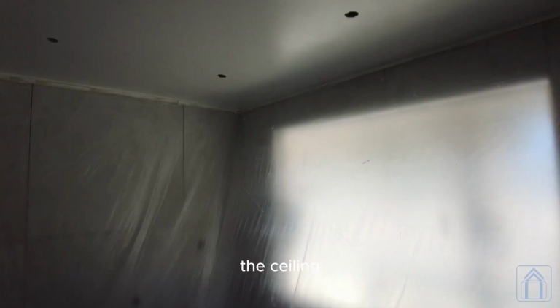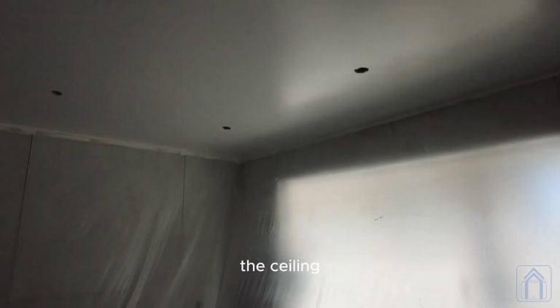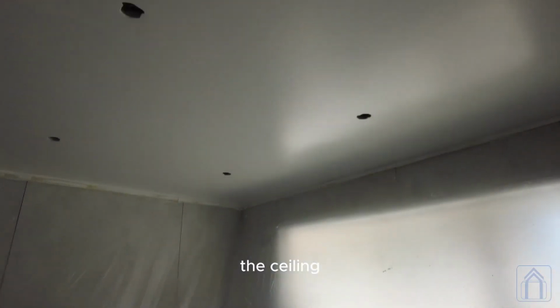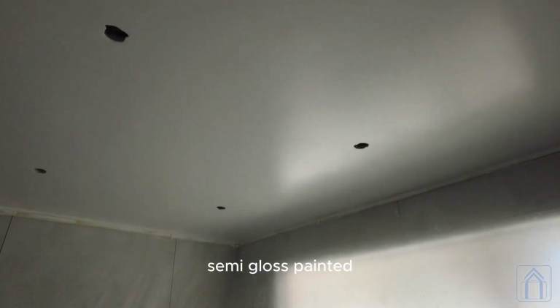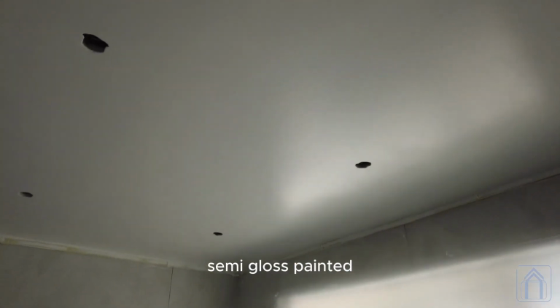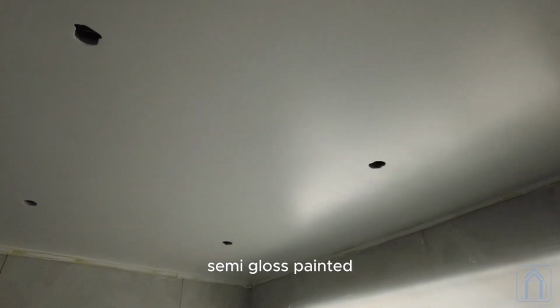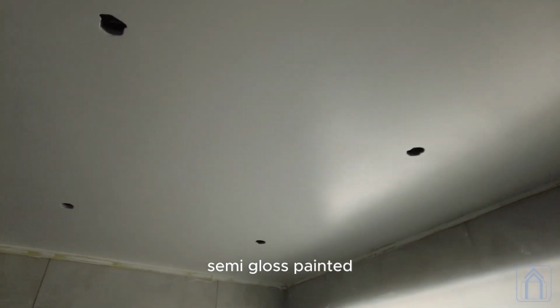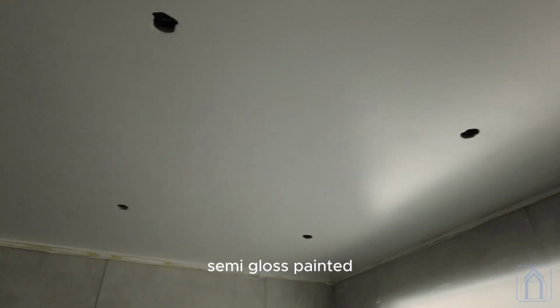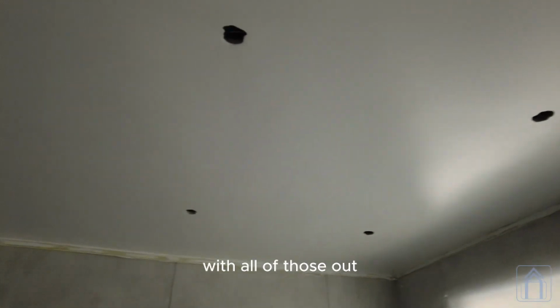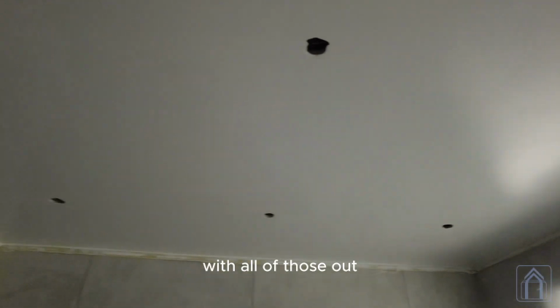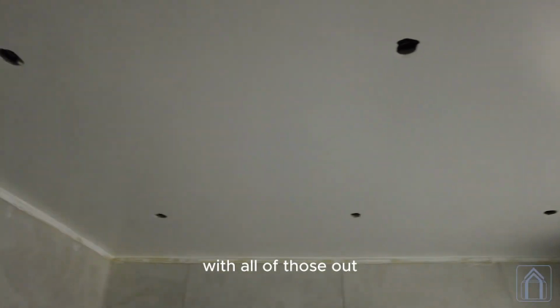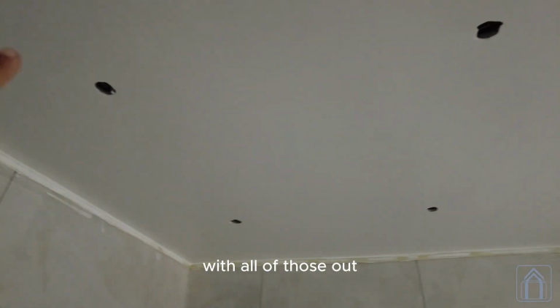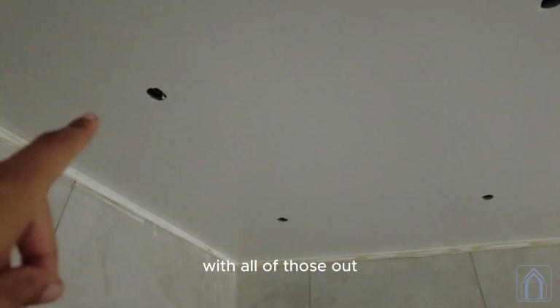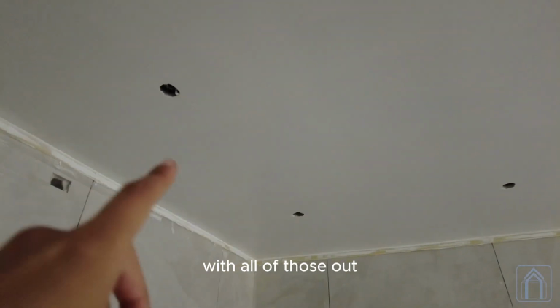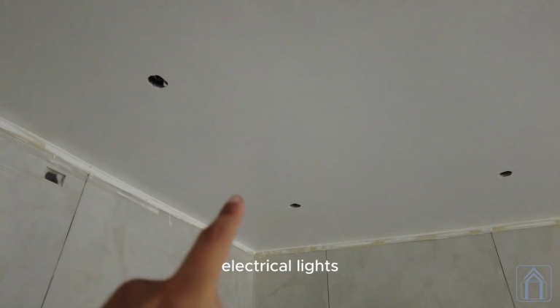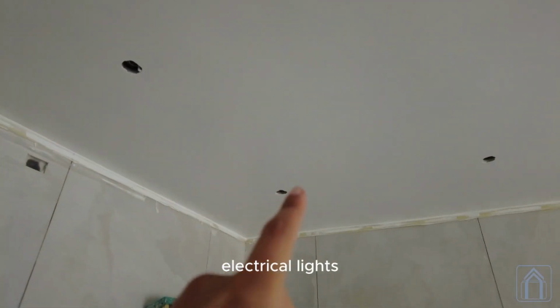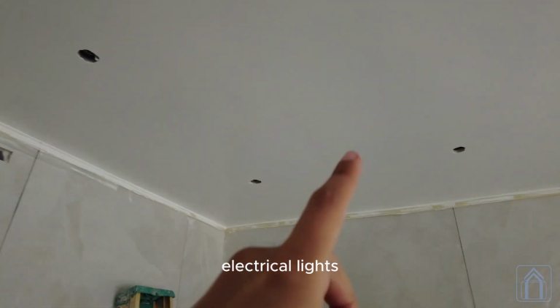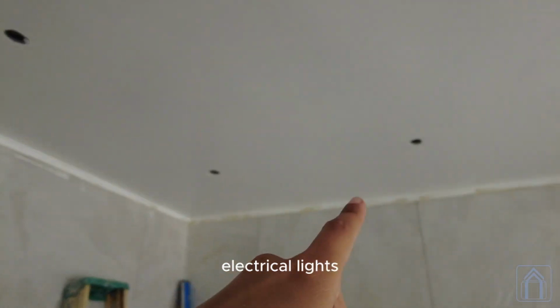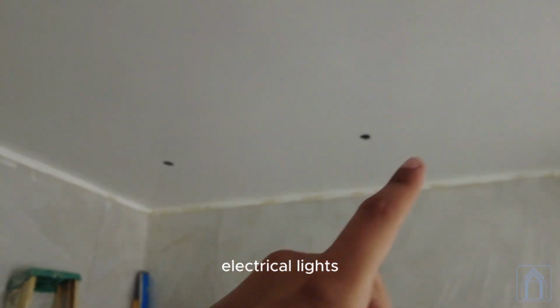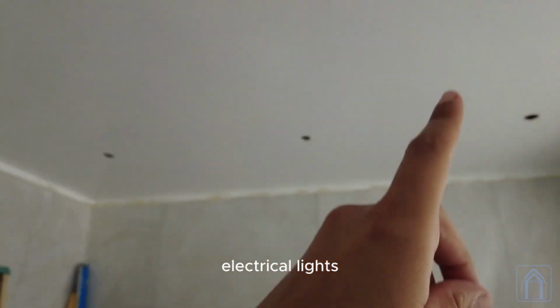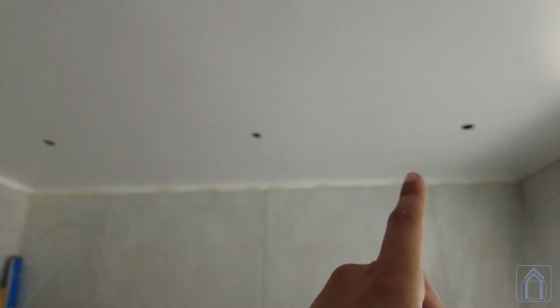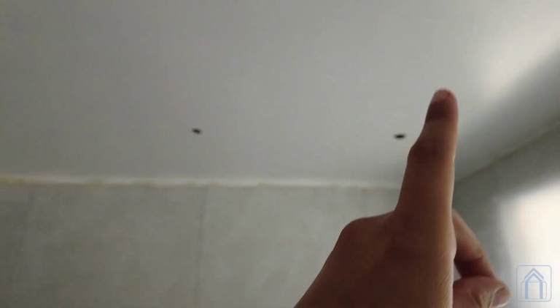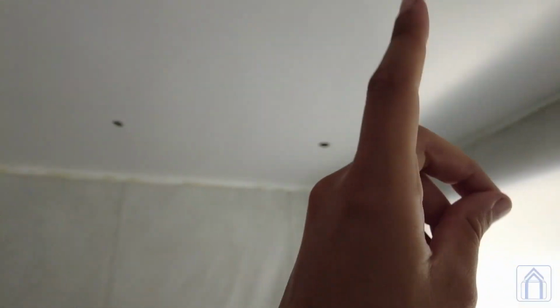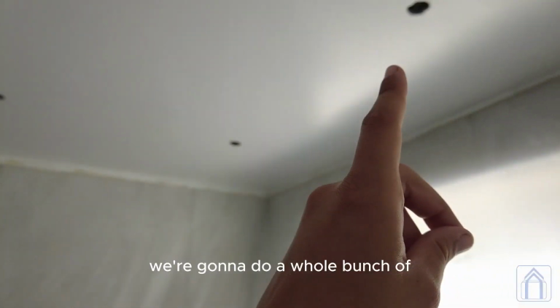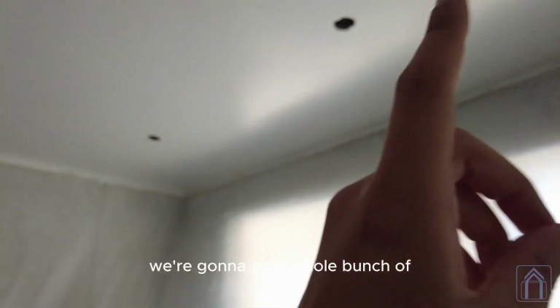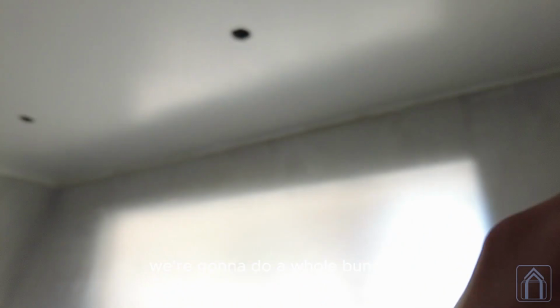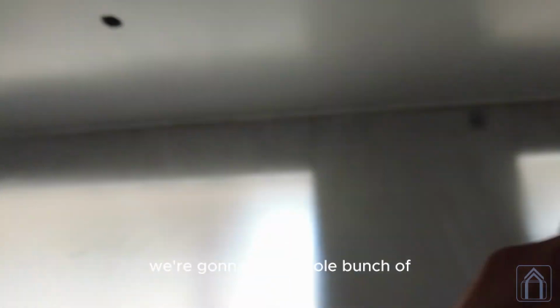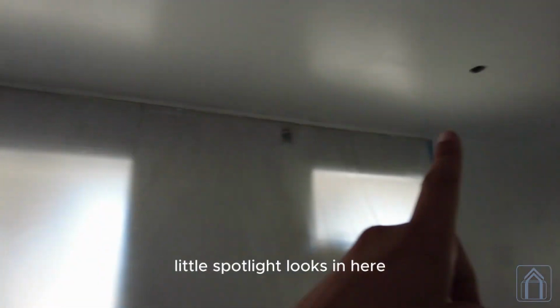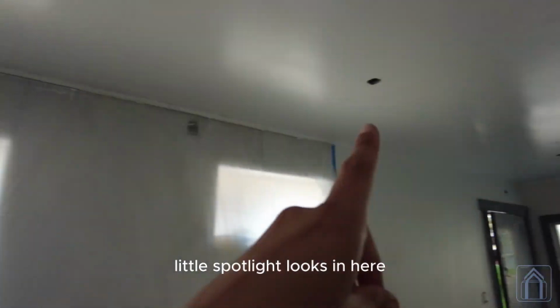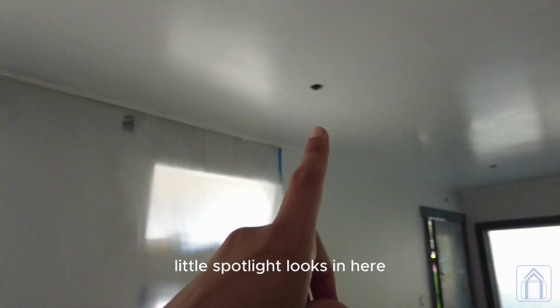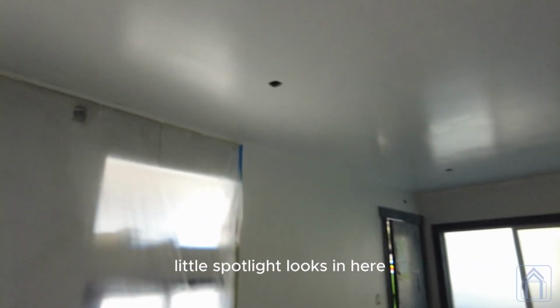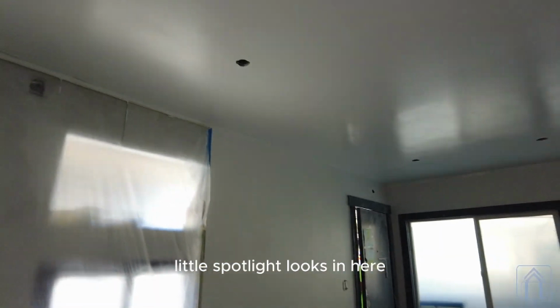The ceiling is semi-gloss painted with all of those electrical lights. We're going to do a whole bunch of little spotlight looks in here.